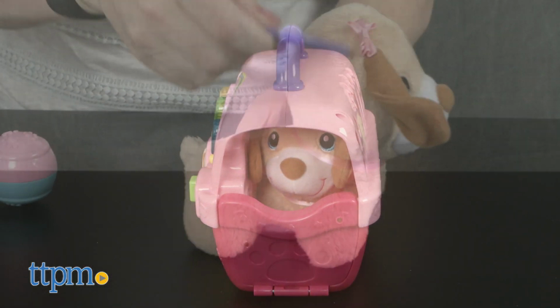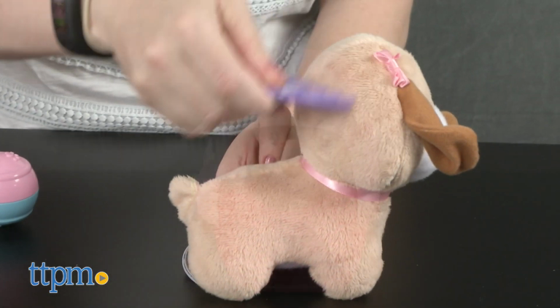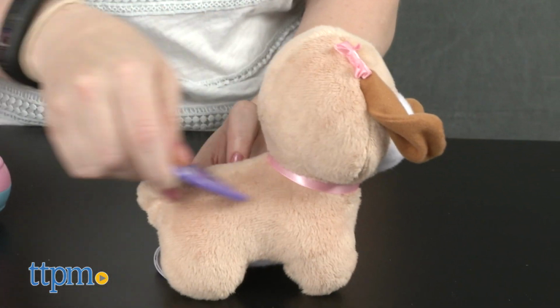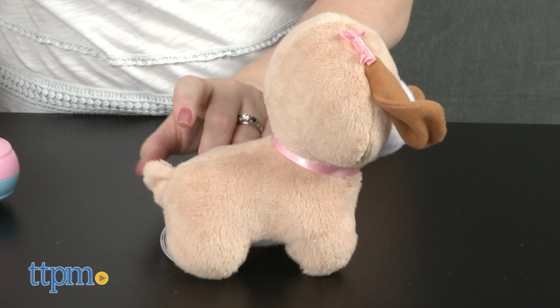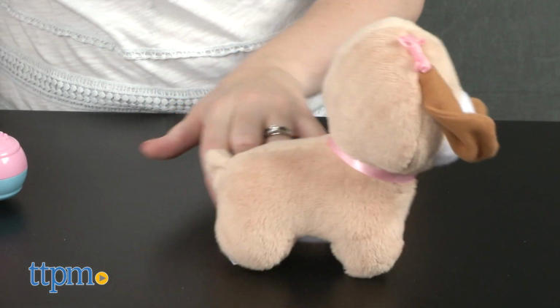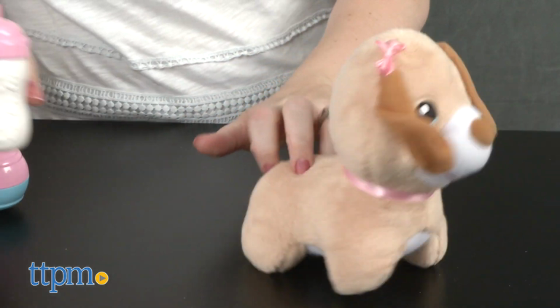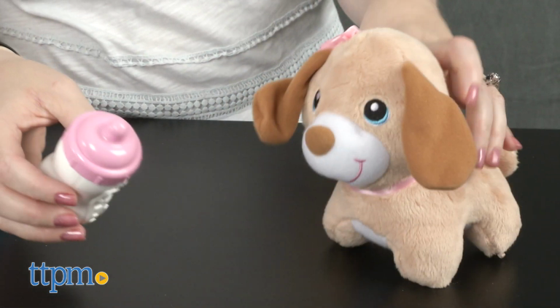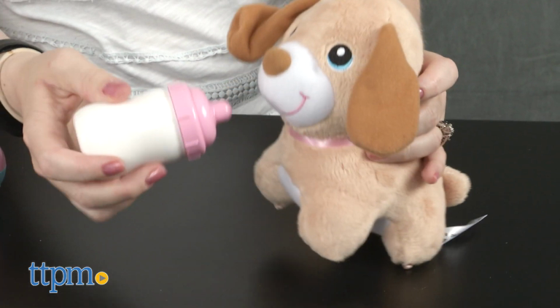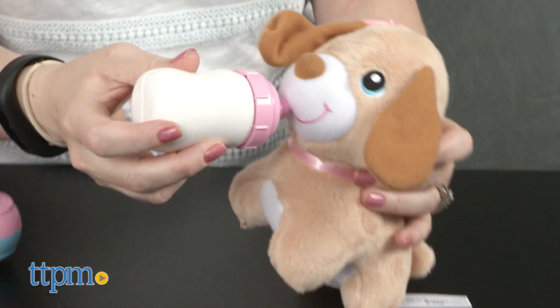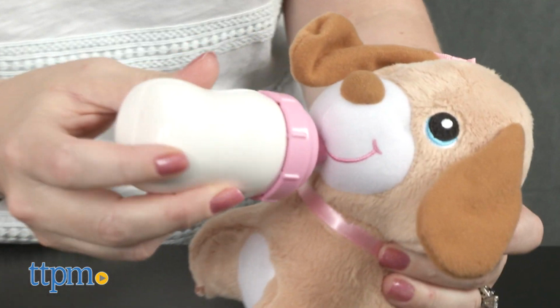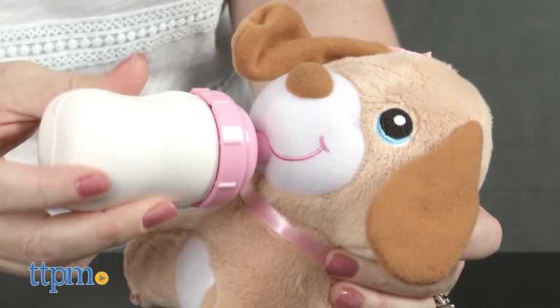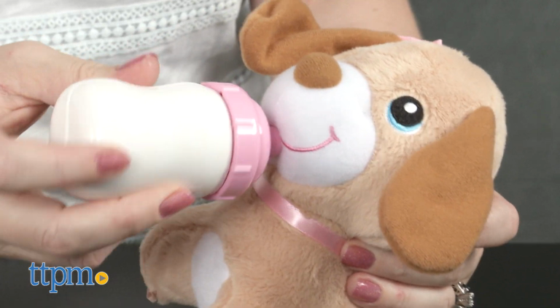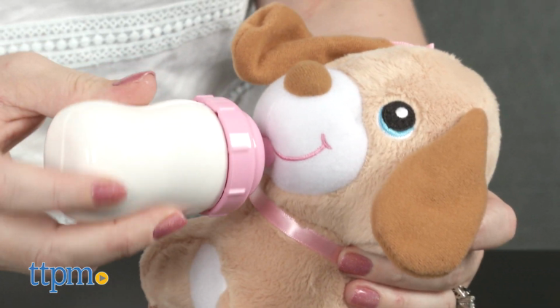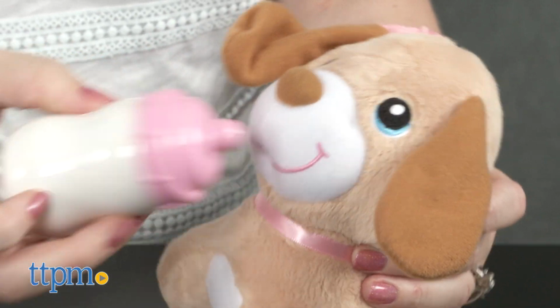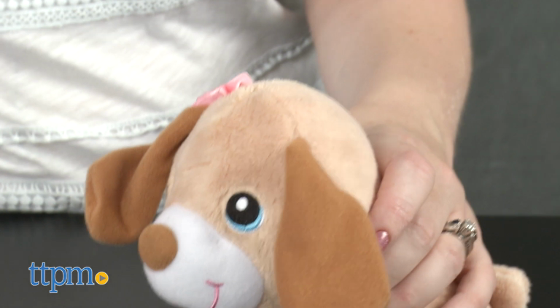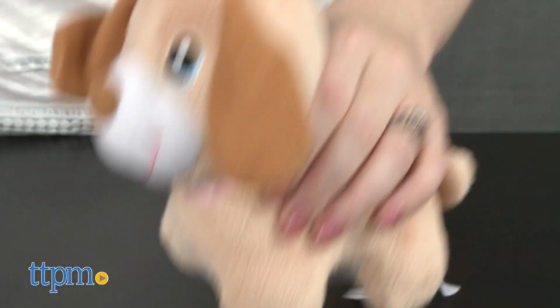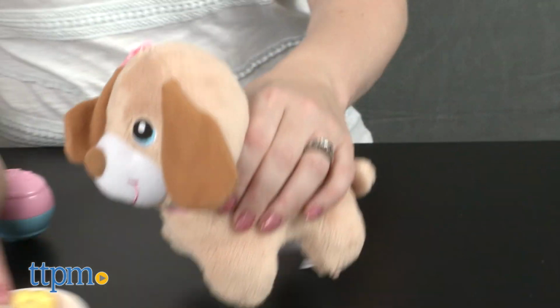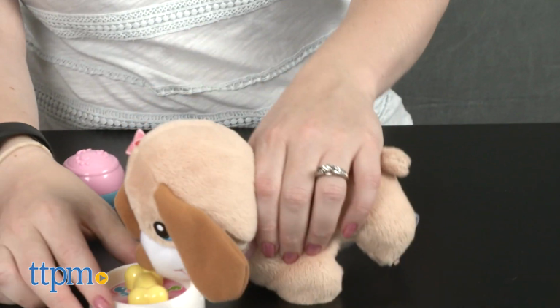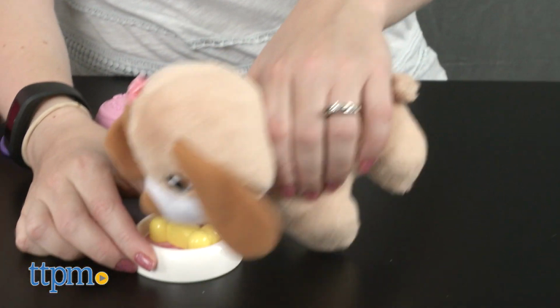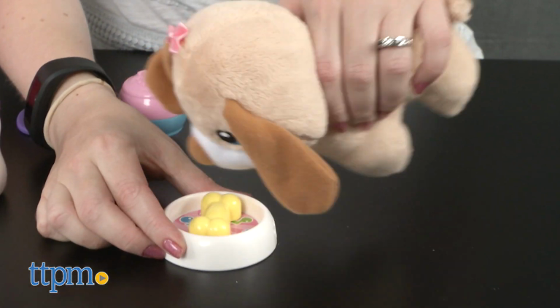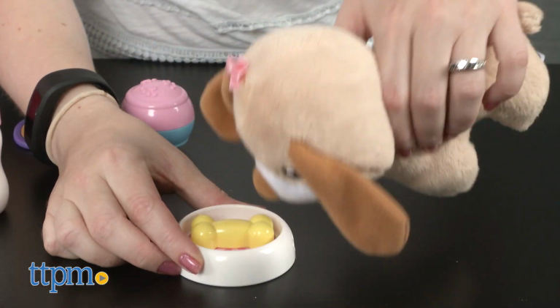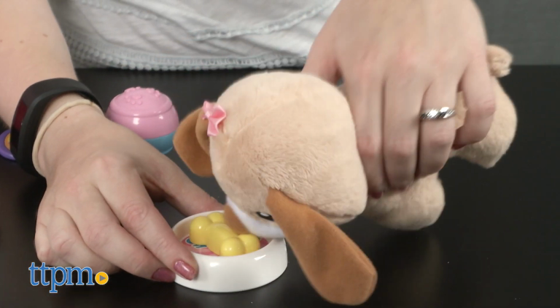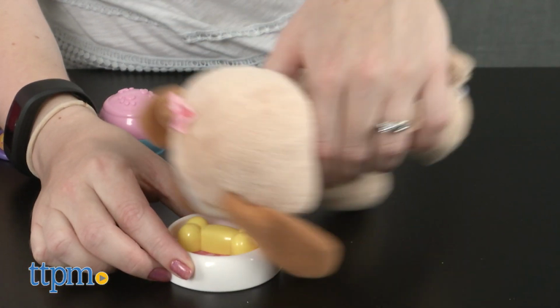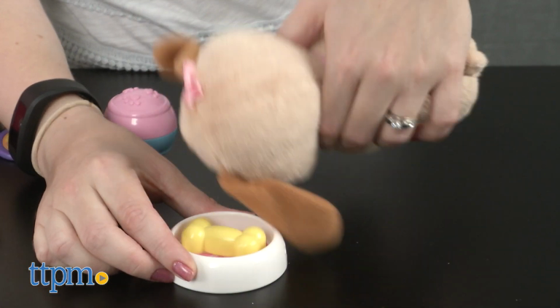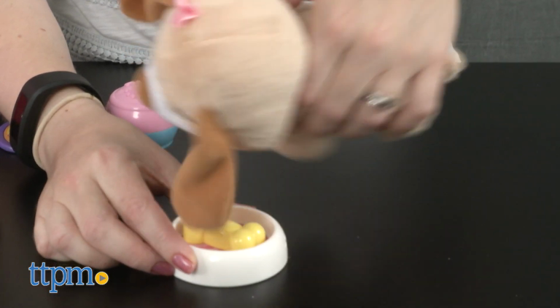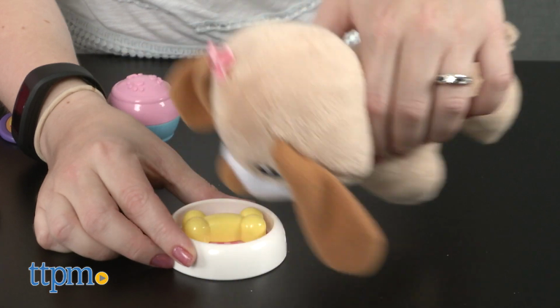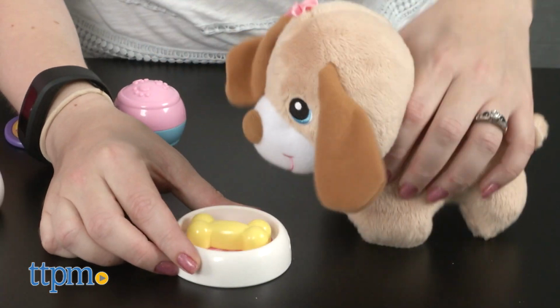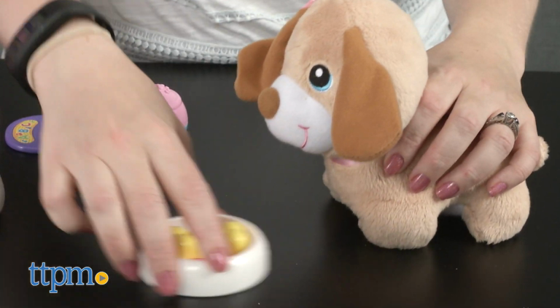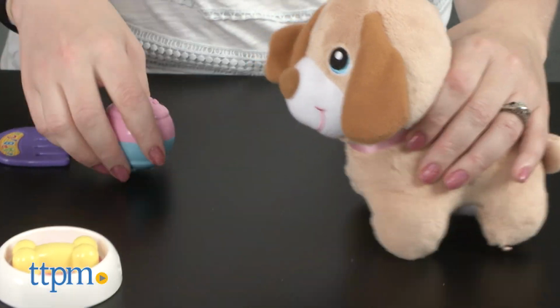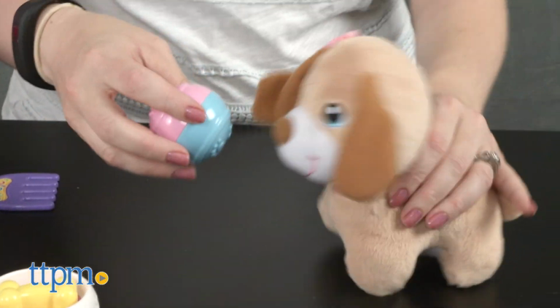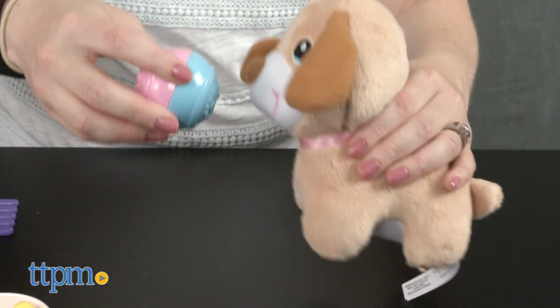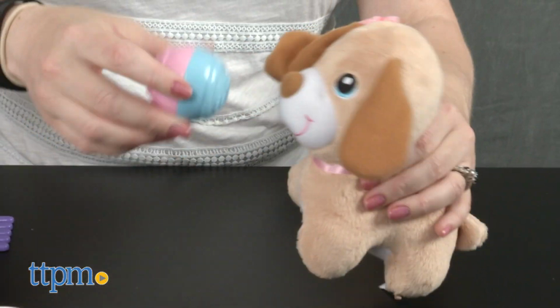Little kids ages 9 to 36 months will like taking care of their very own pet puppy with this cute and engaging set. The sounds, songs, and praises enhance the play and offer more interactivity. But even with just the puppy and accessories, this playset will engage kids in classic, nurturing pet play.